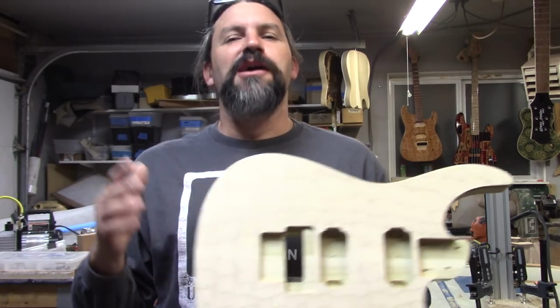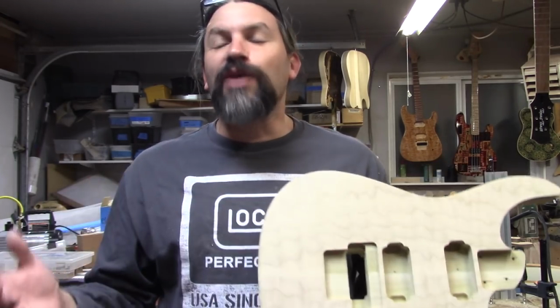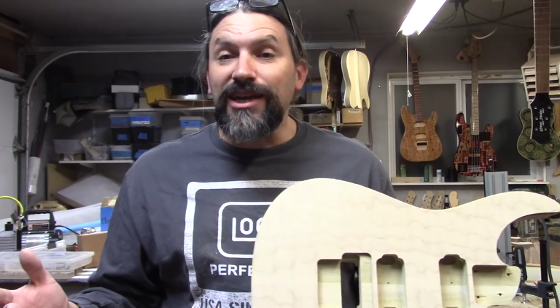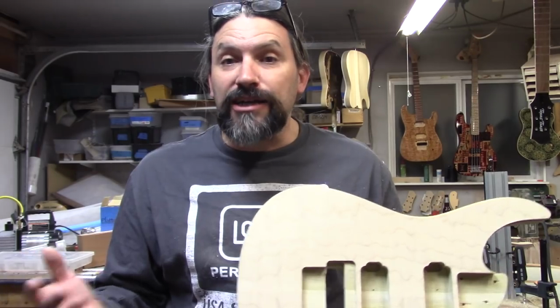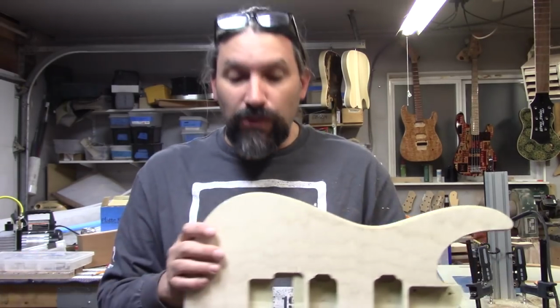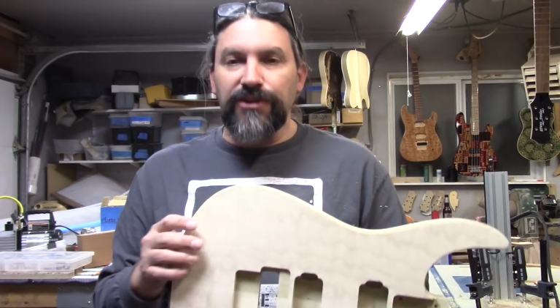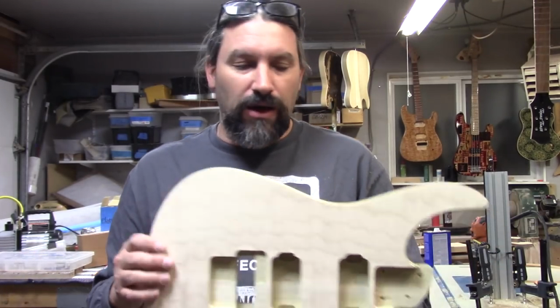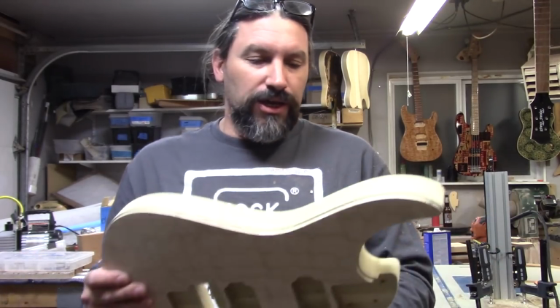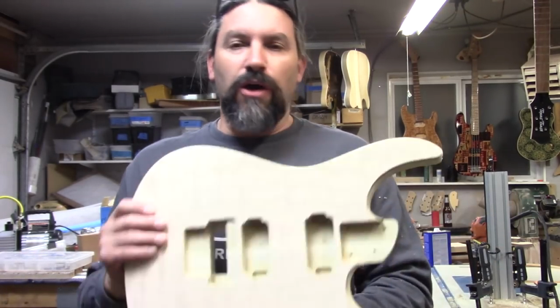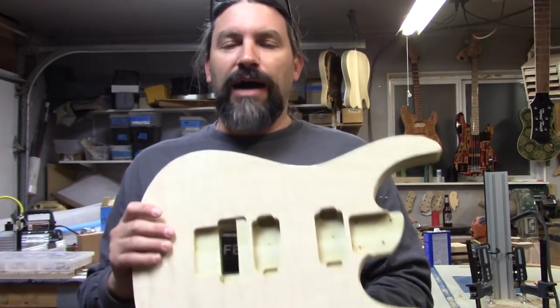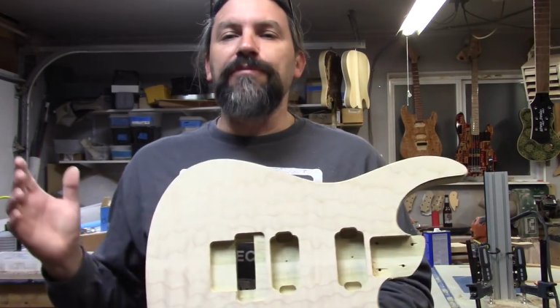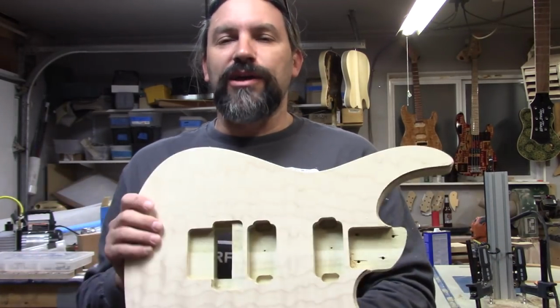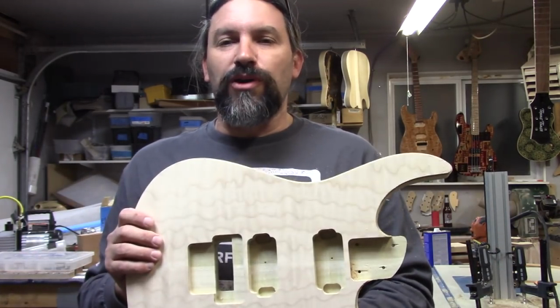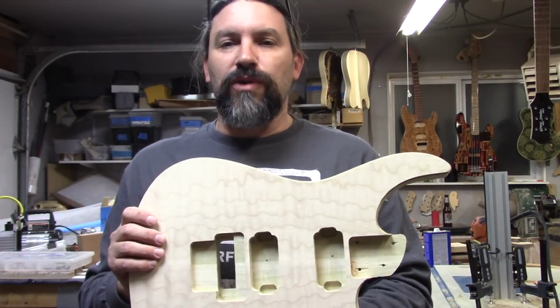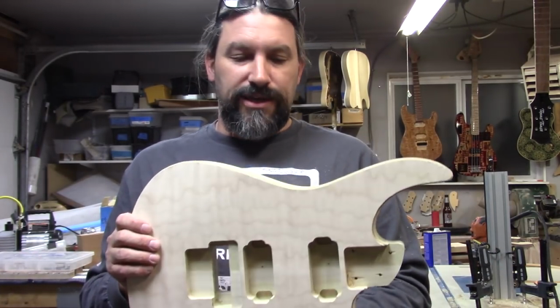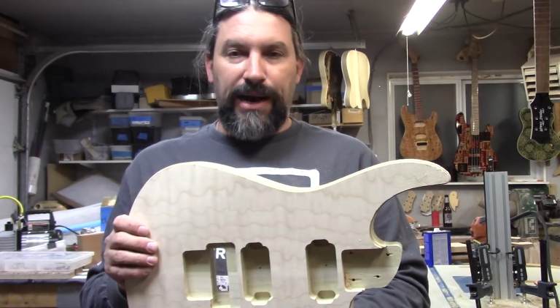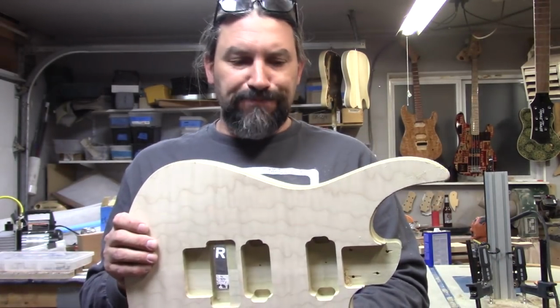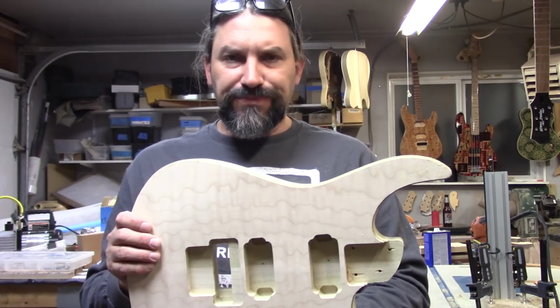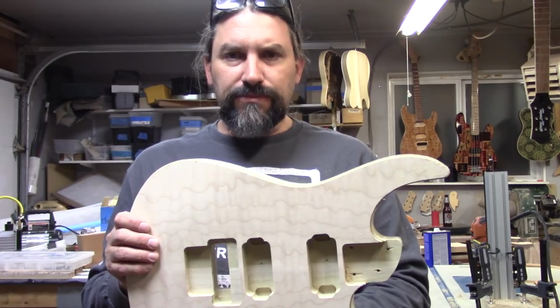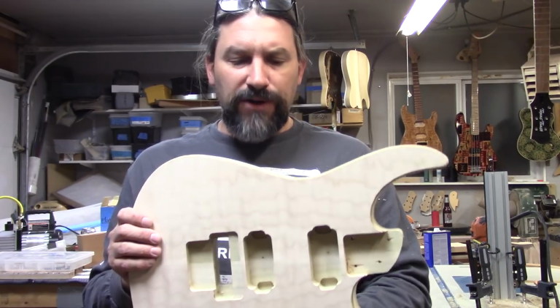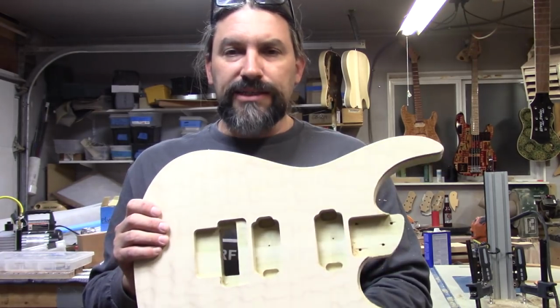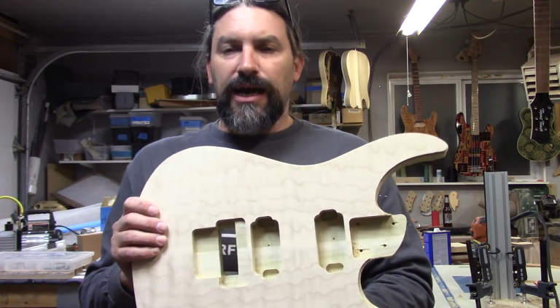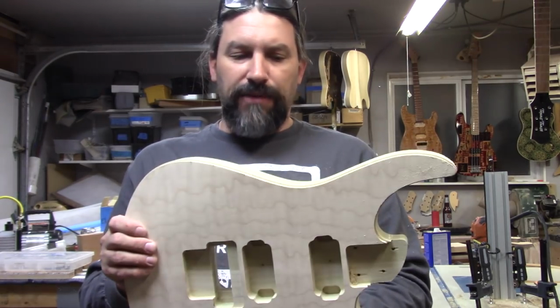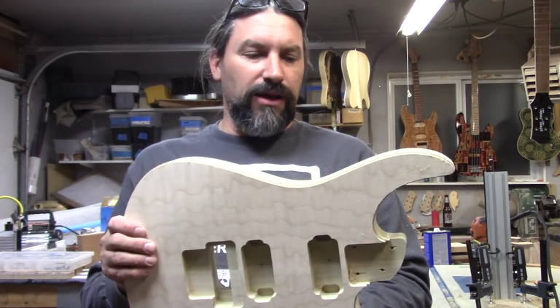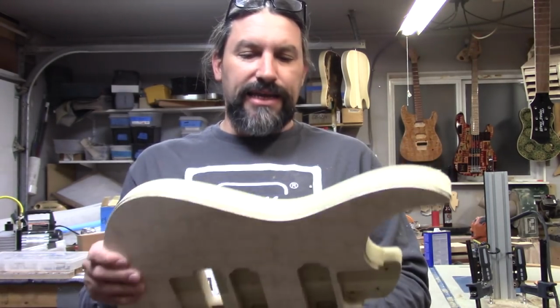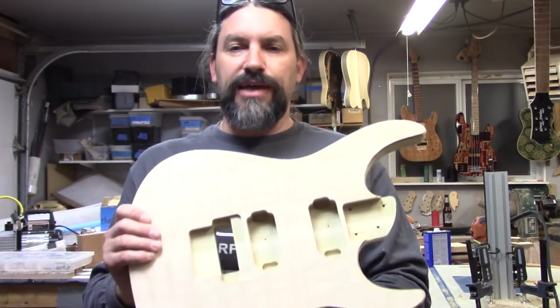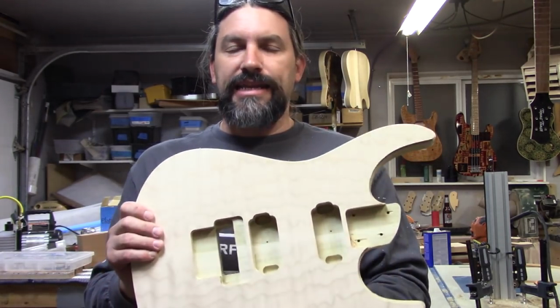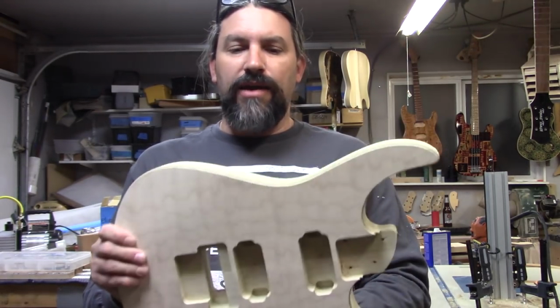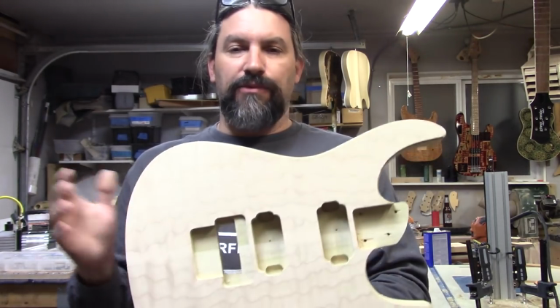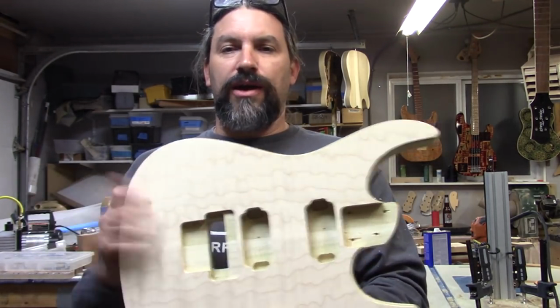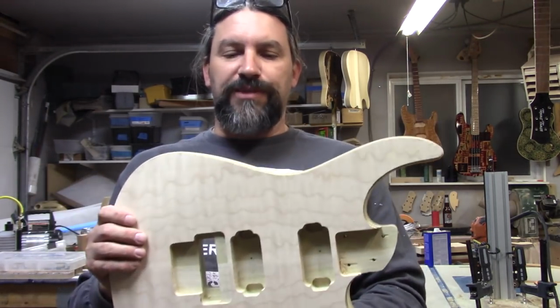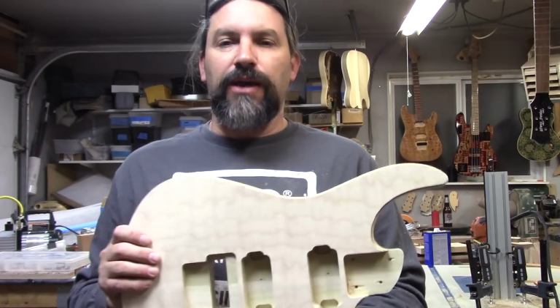The next step is binding and we're going to do that exactly the same as we have done in the past on so many other binding jobs. We're going to go ahead and tape this in place, wick acetone in between the binding and the wood, and use the chemical reaction to glue the binding to the body. The reason that works is capillary action — the acetone melts the plastic and the capillary action wicks it in there. But you guys already knew that because you already watched the other video. I'm not going to bore you with the binding part — I'm going to go ahead and do that now and wrap this video up.